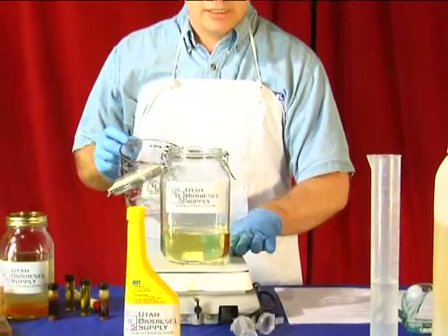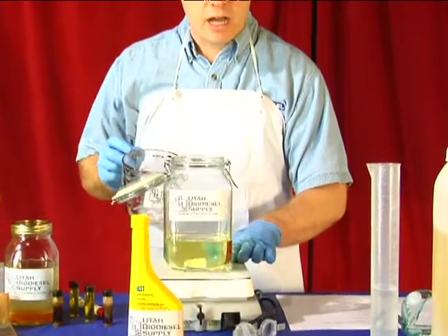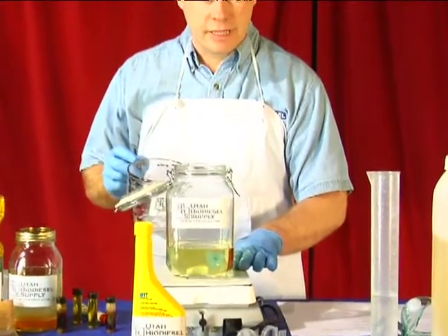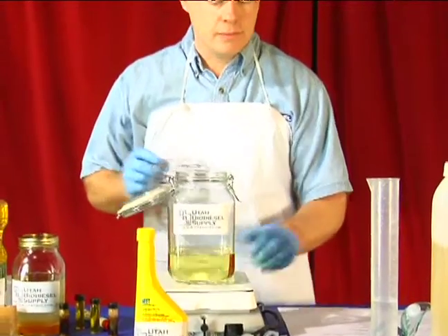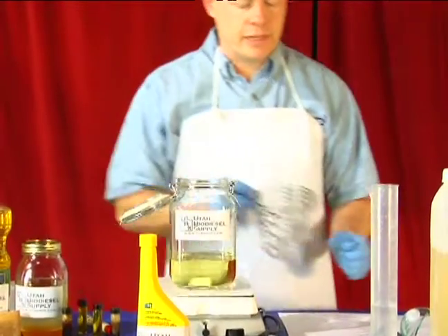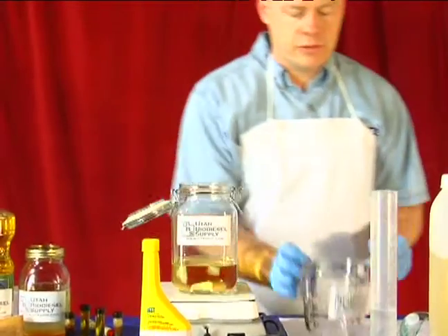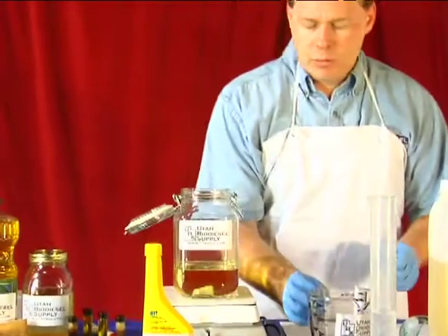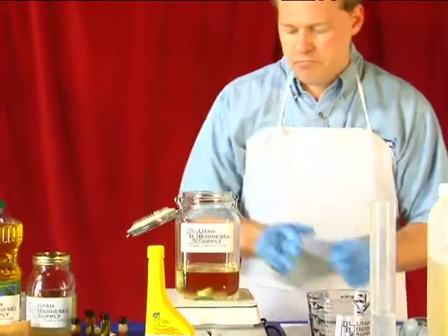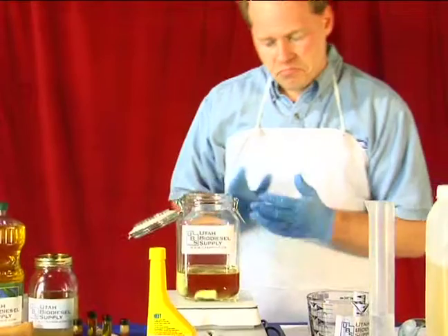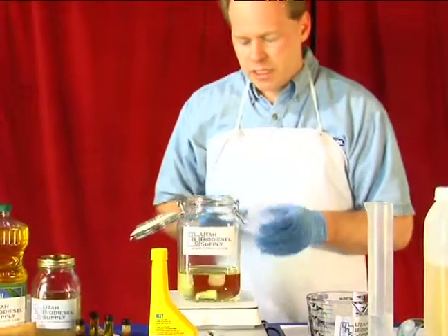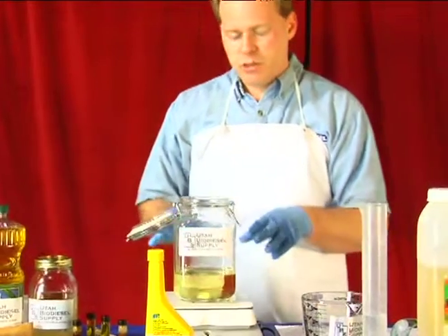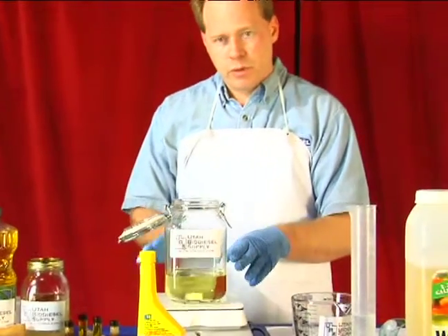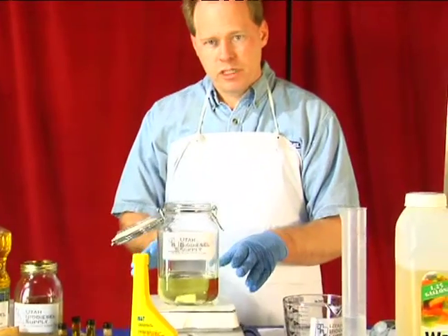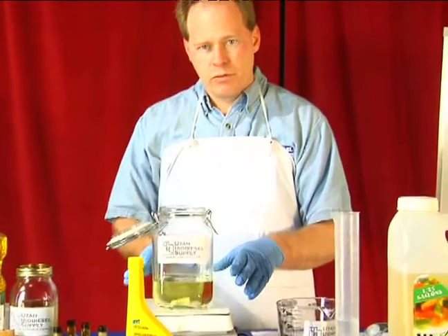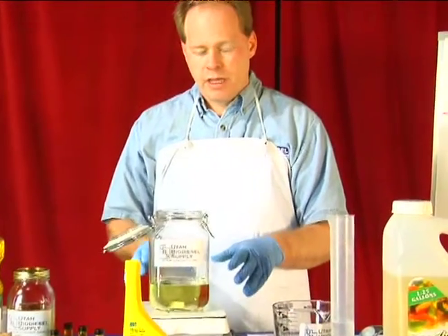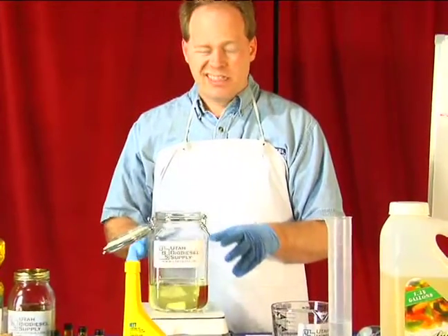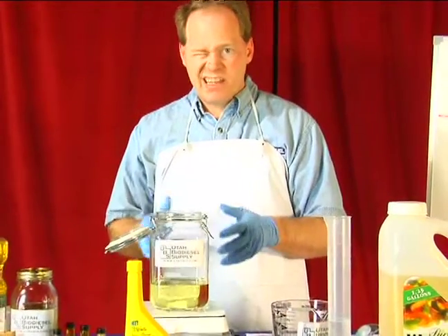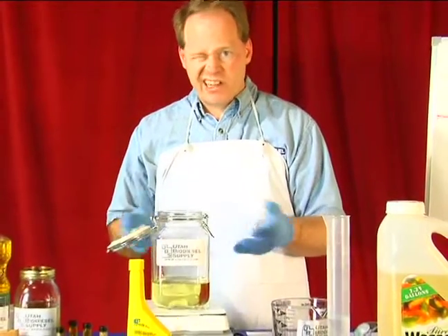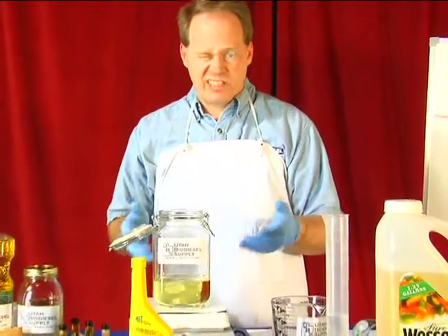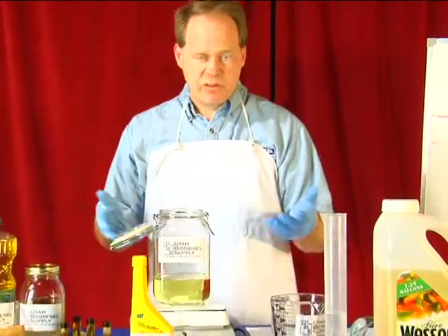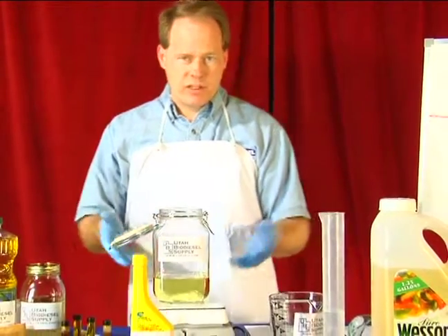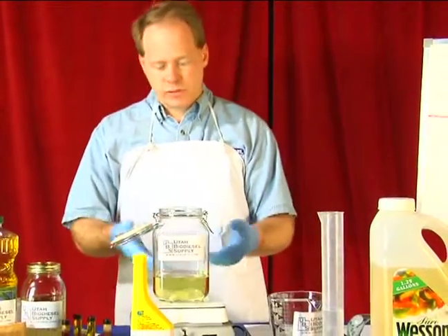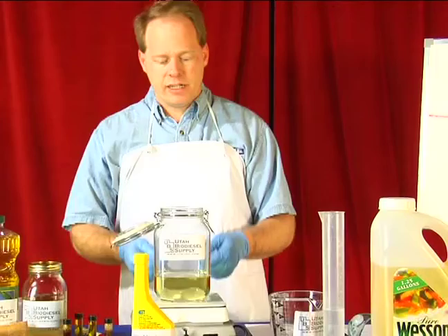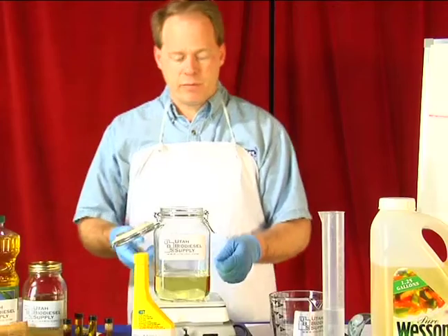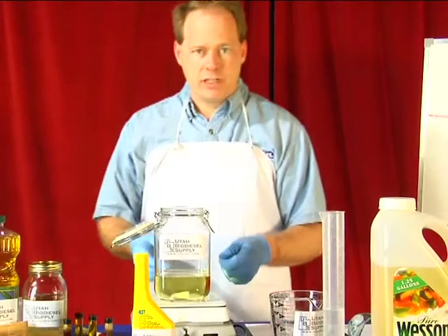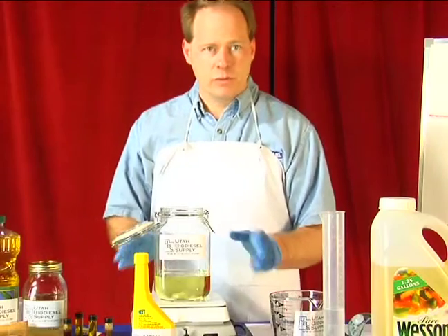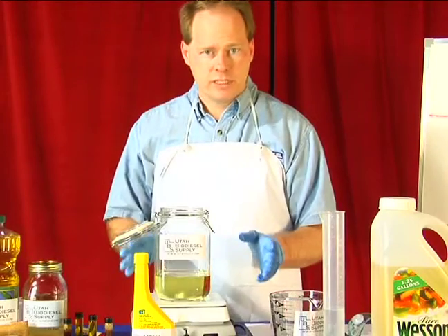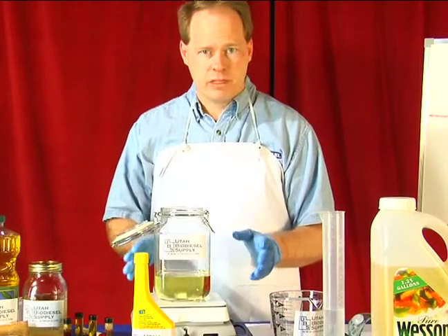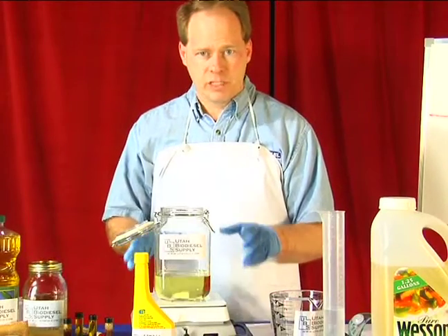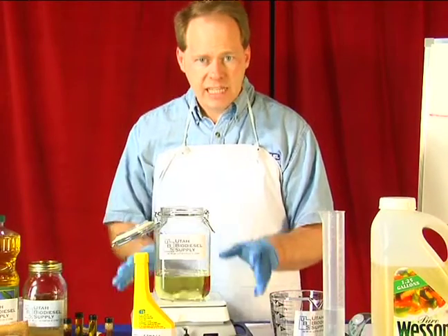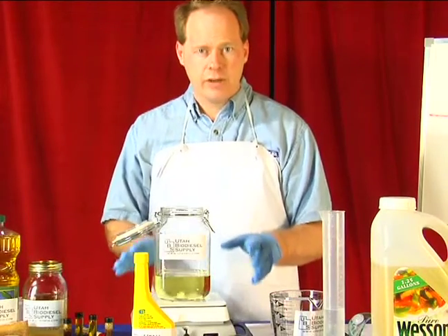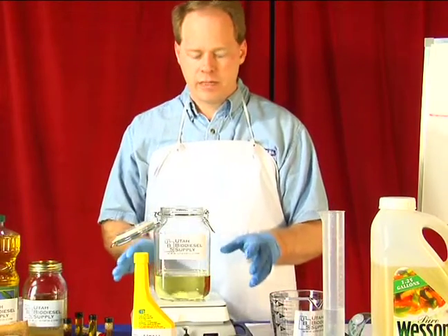This is a hot plate, which I use, but basically you just want to put it on a stove — kind of like making donuts or french fries. Have you ever made donuts where you heat the oil up? We're doing the same thing — just heating the oil up.